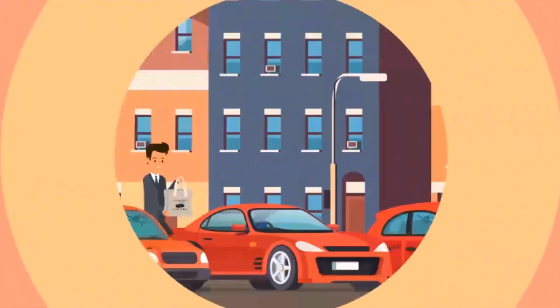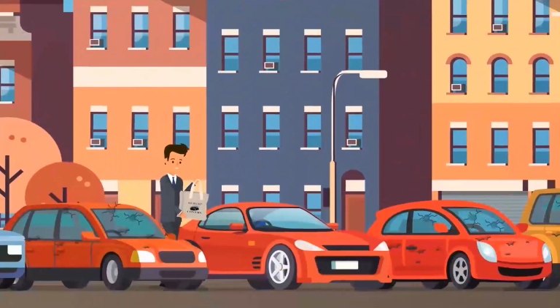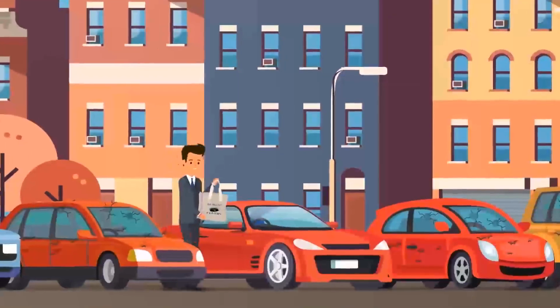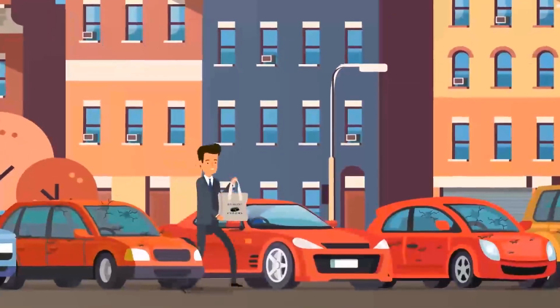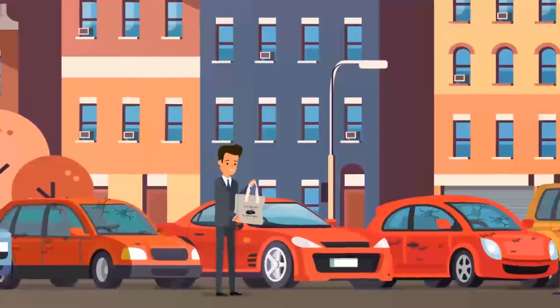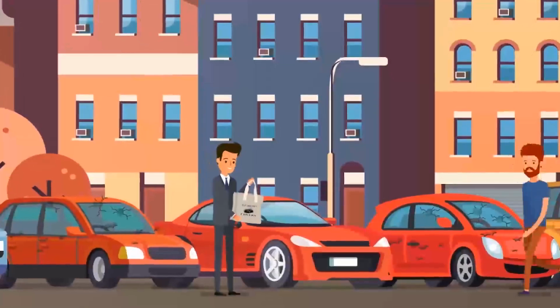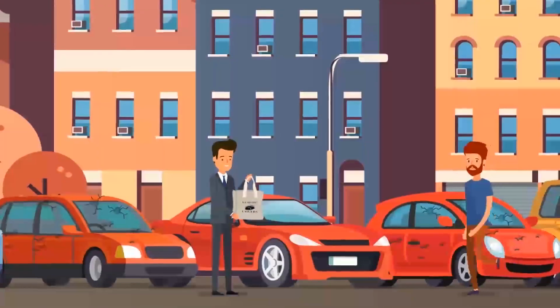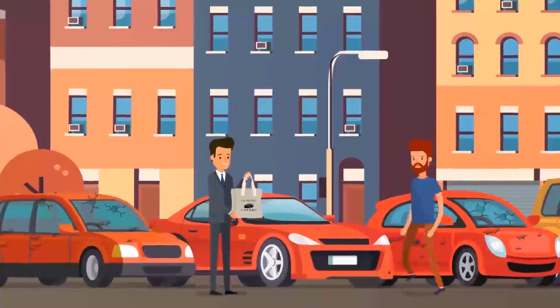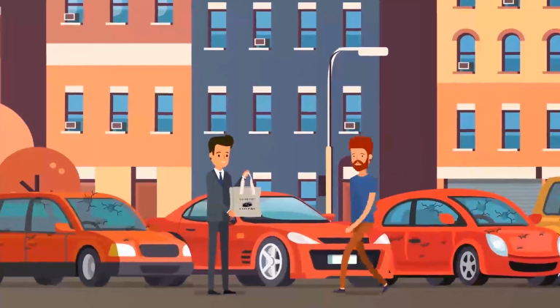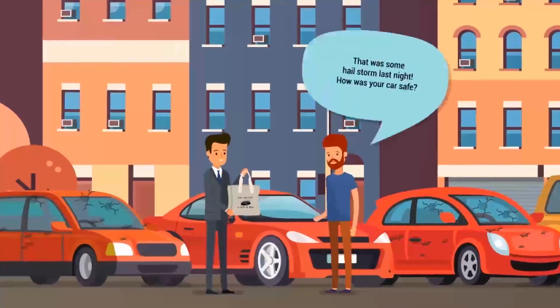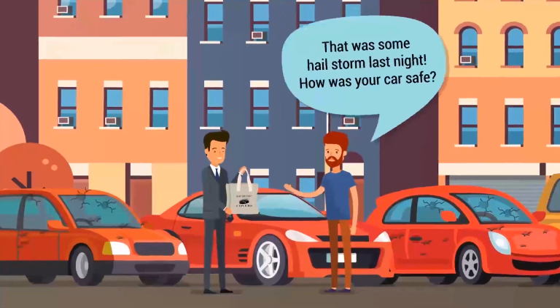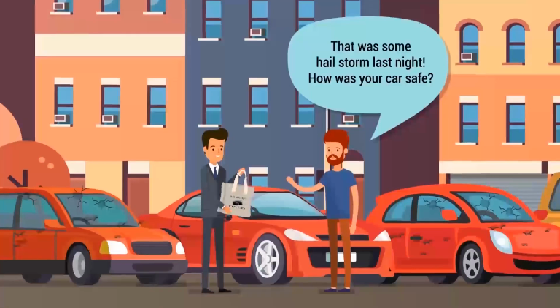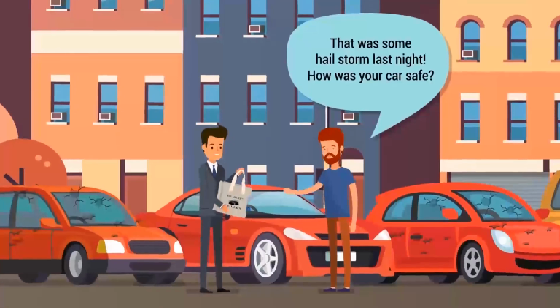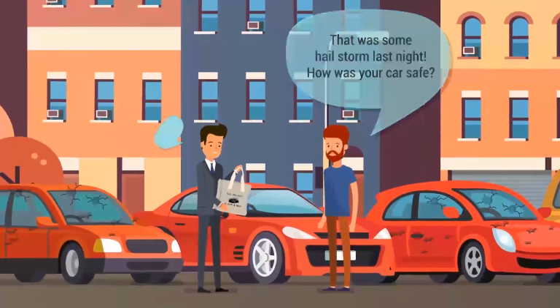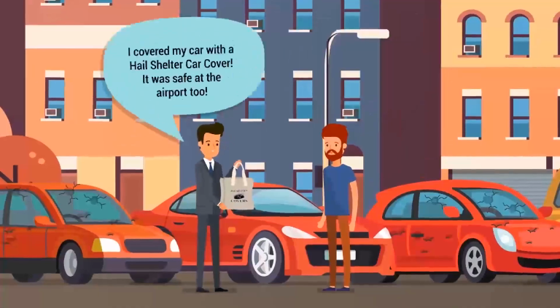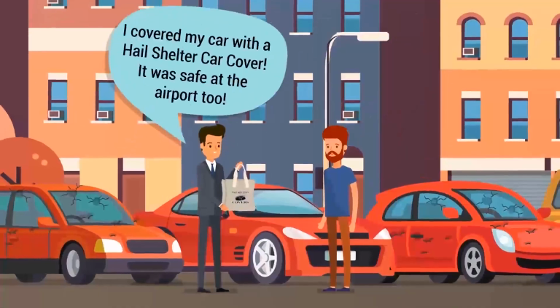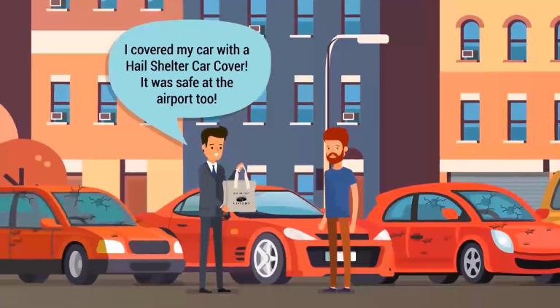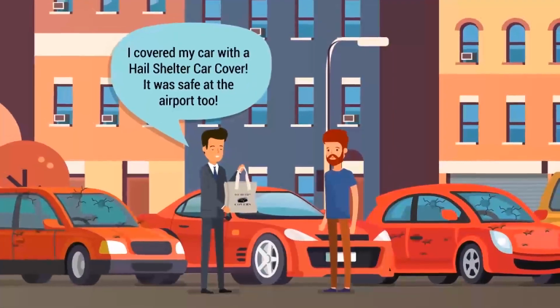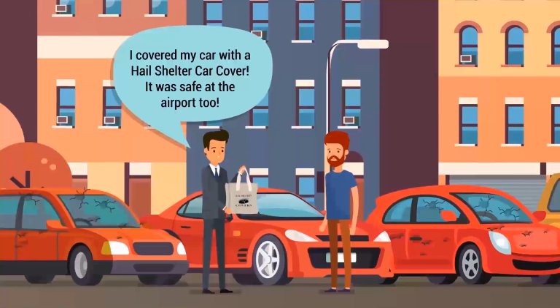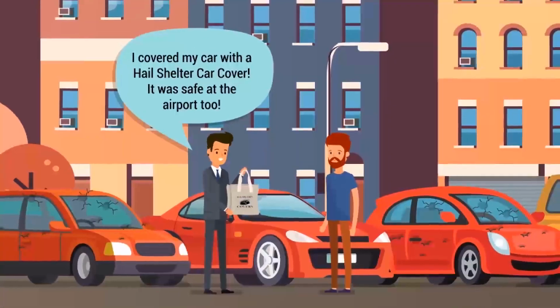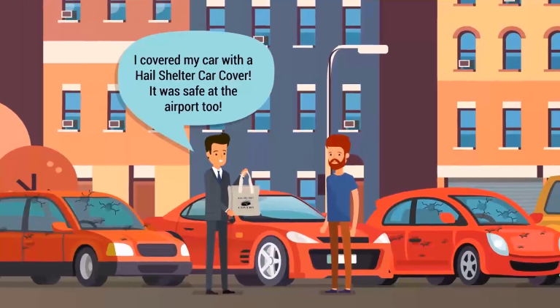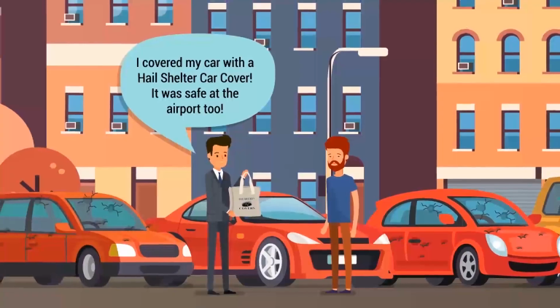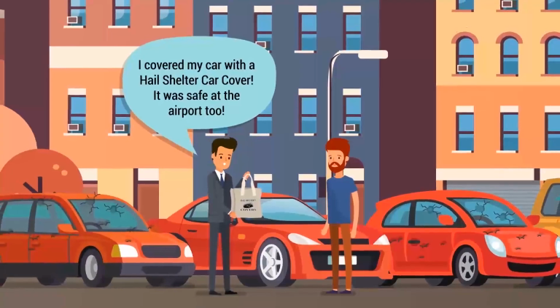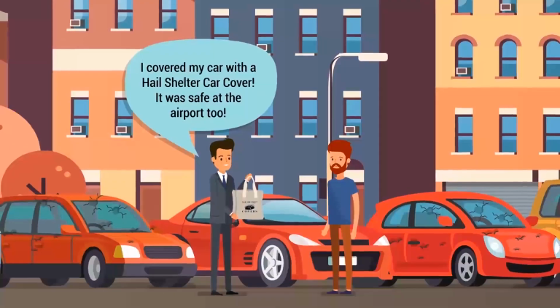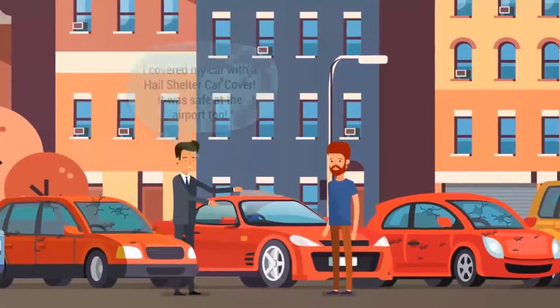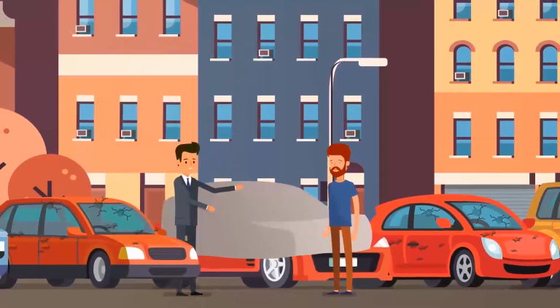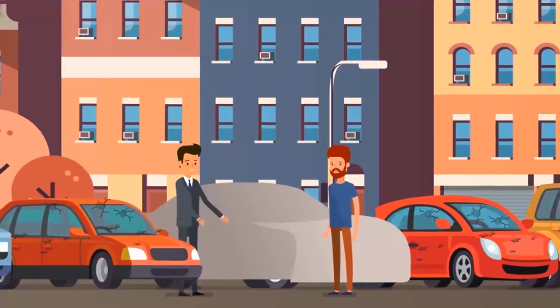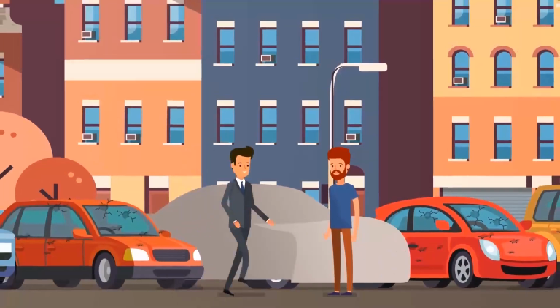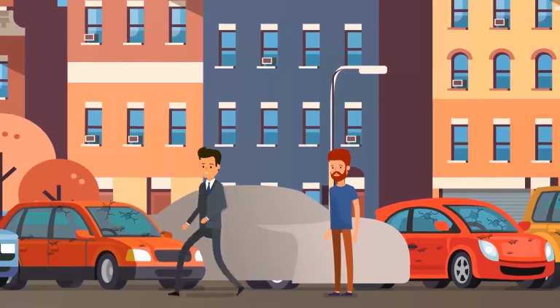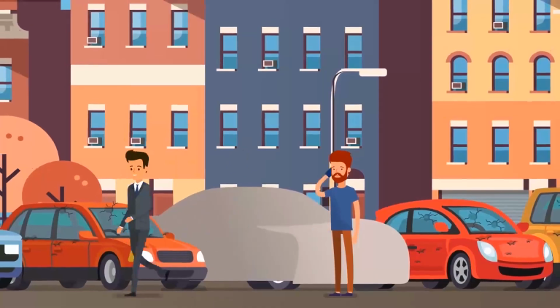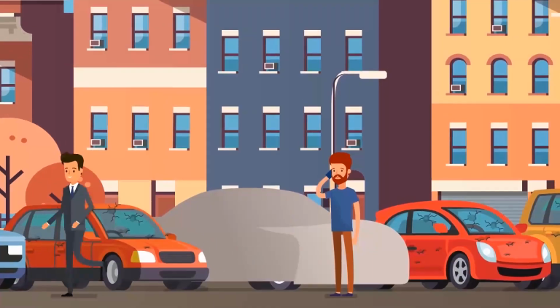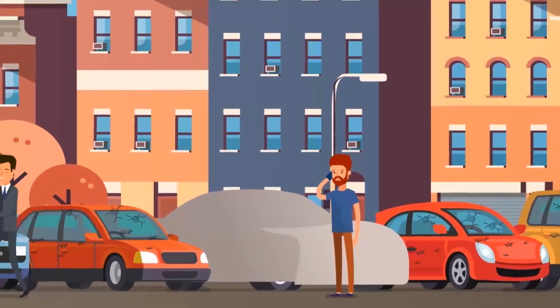It's been ingeniously designed to be folded up to the size of a grocery bag and stored in your car's trunk. If you have to leave your car overnight at the airport, or don't have a parking space at your home, then this is the solution for you to keep your car safe from damage.